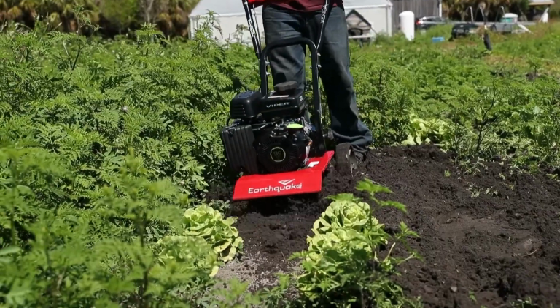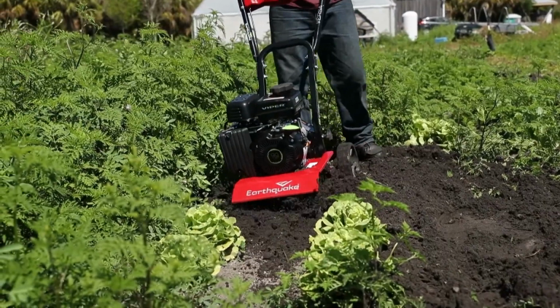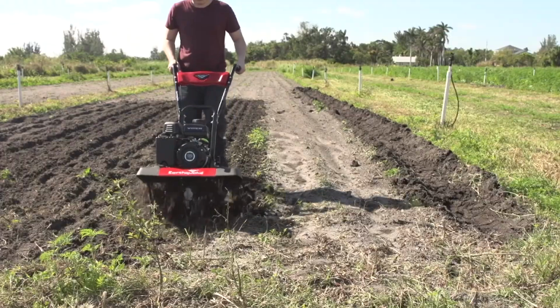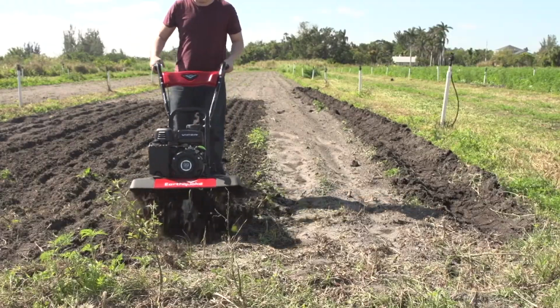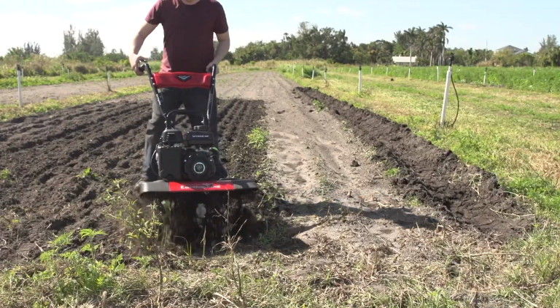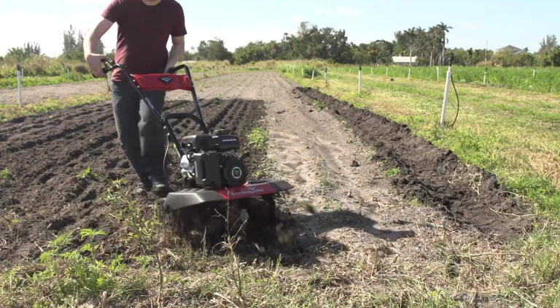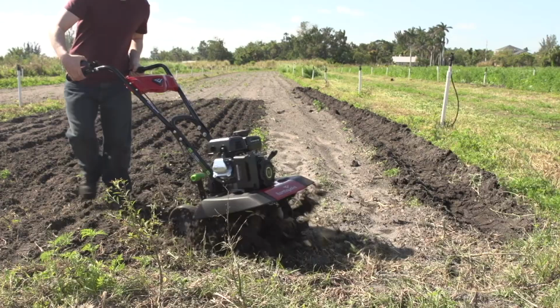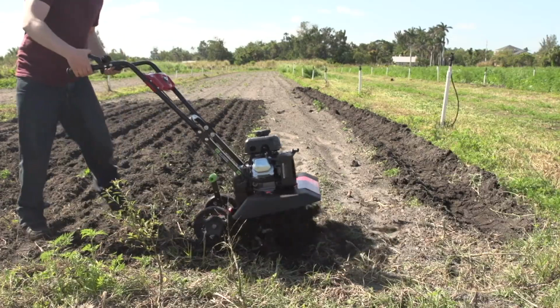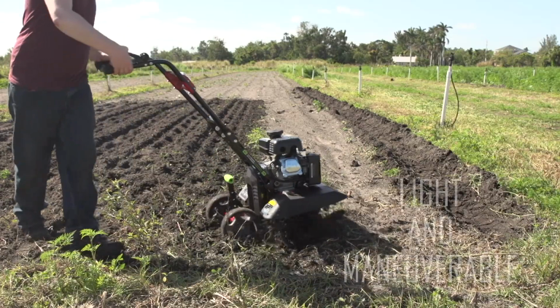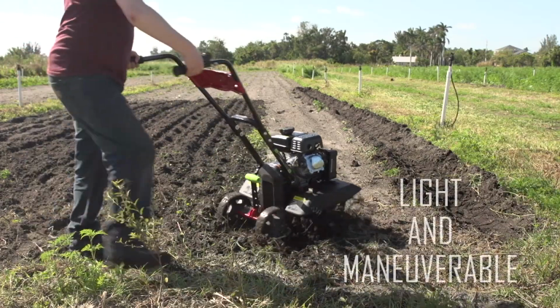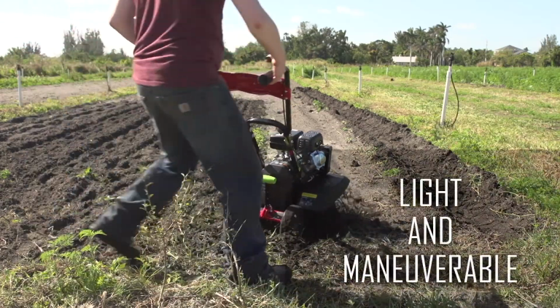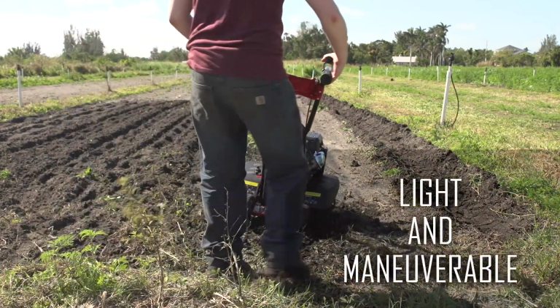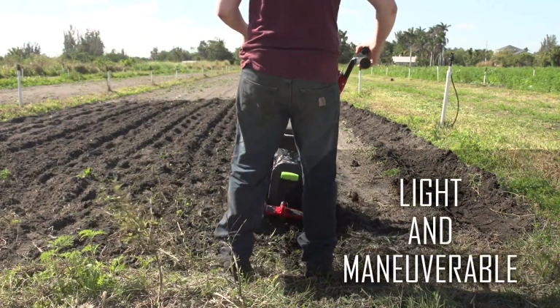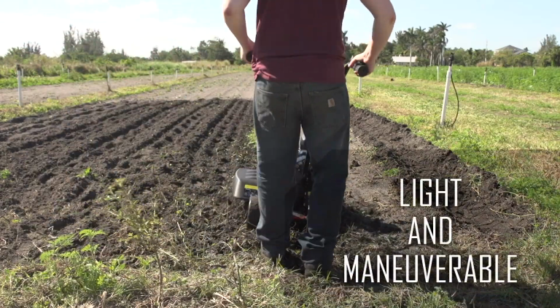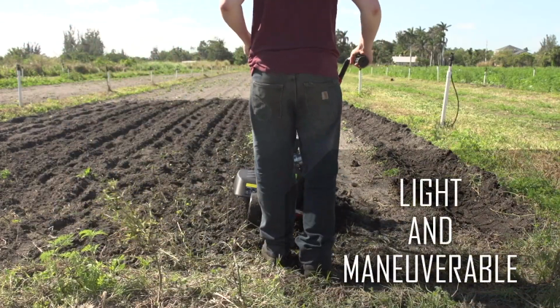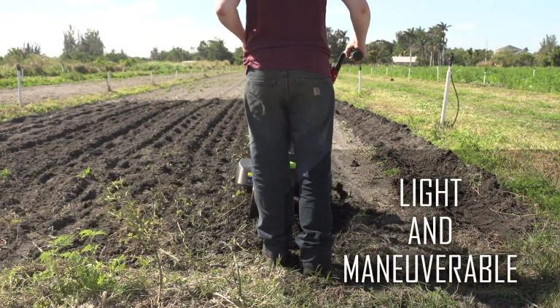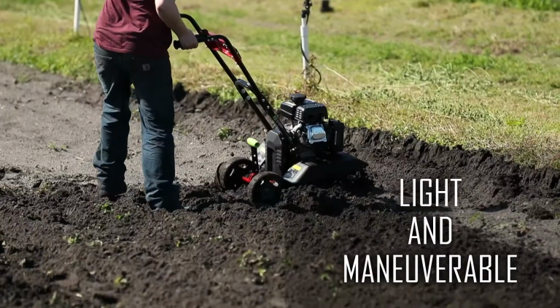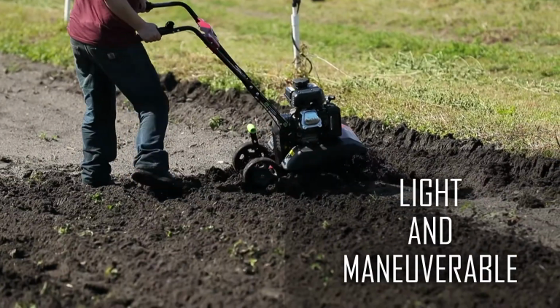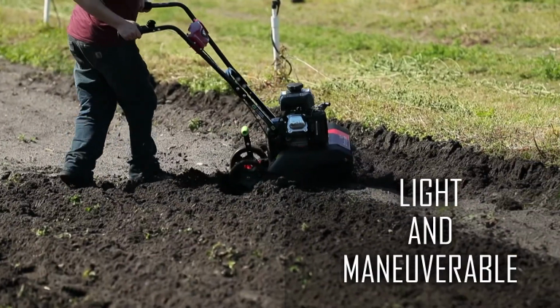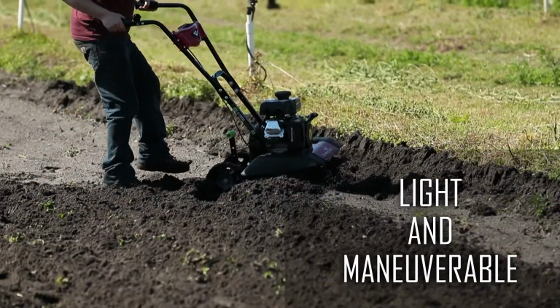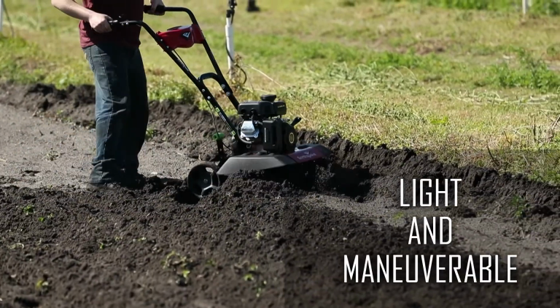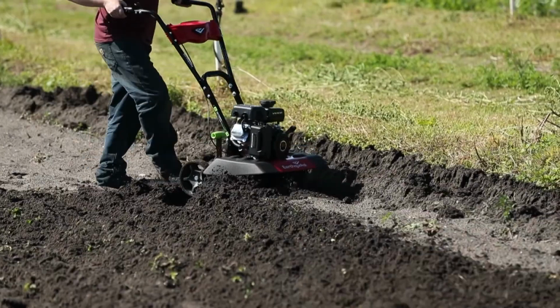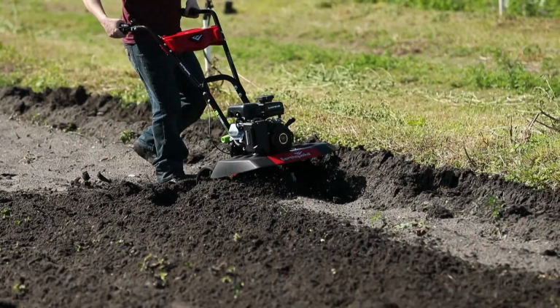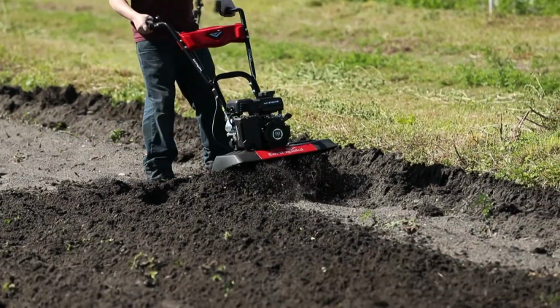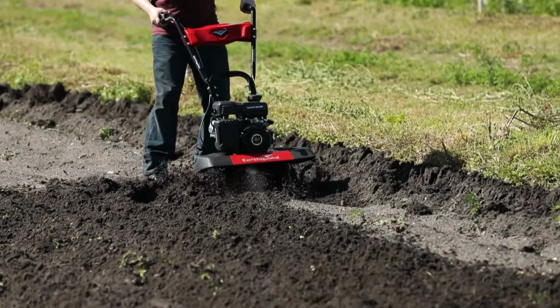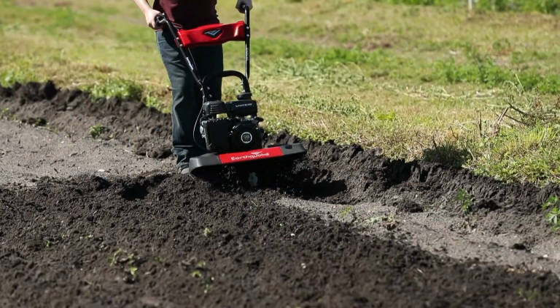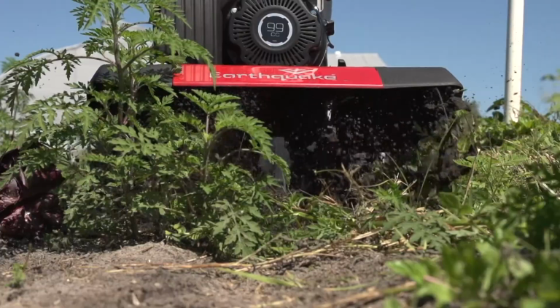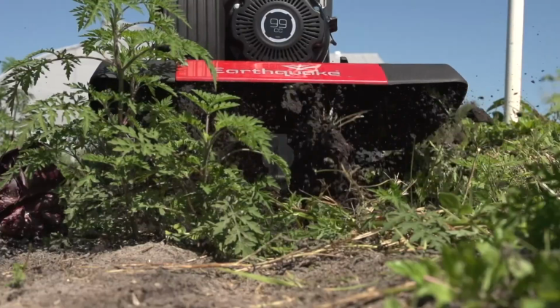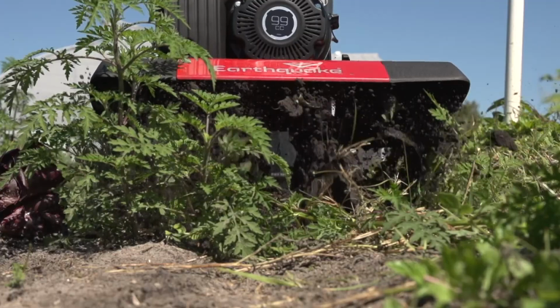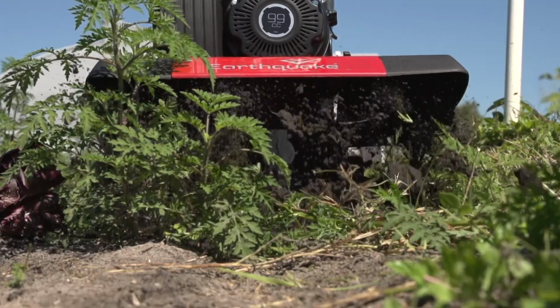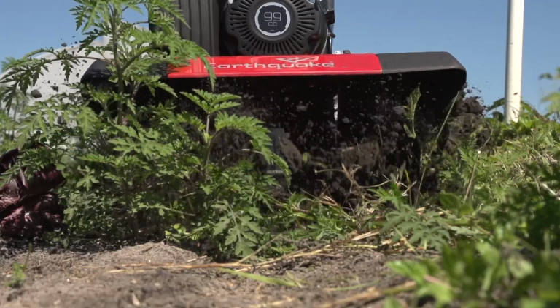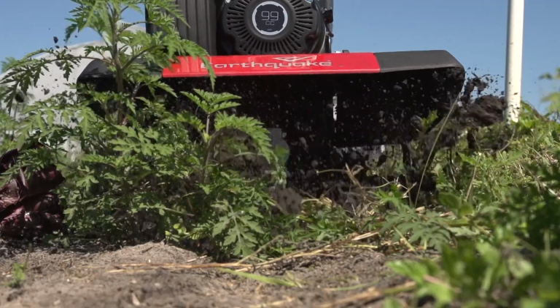Never before has a front-tine tiller been this easy to maneuver in a garden. The unit is light enough to turn on a dime, and with its low center of gravity, it hugs the ground for unmatched stability.